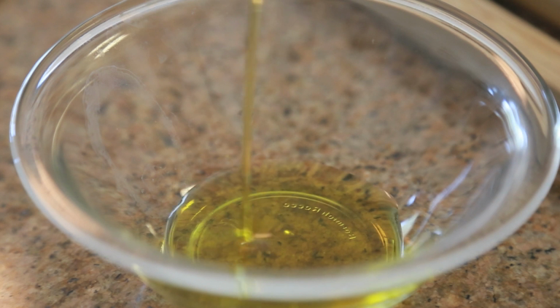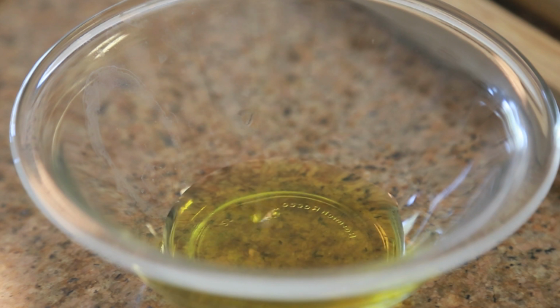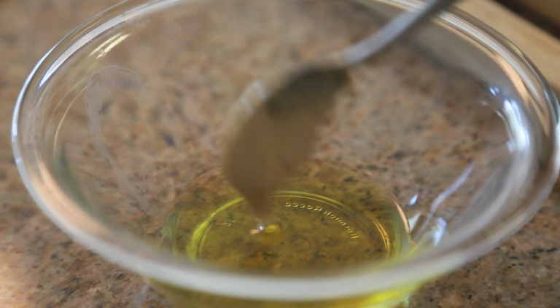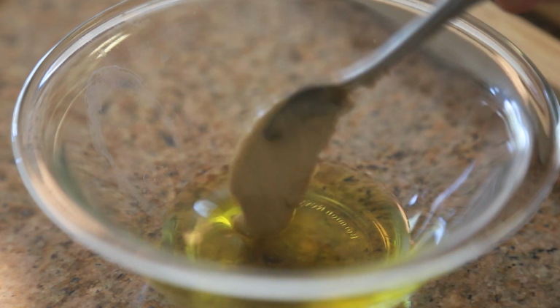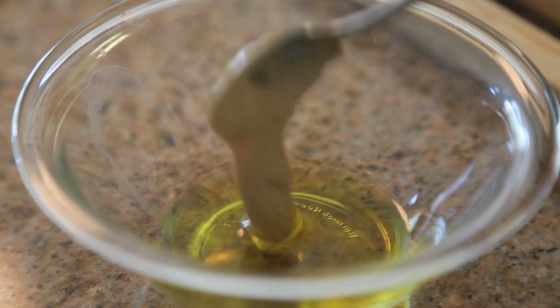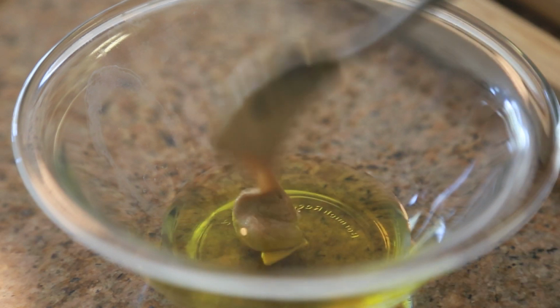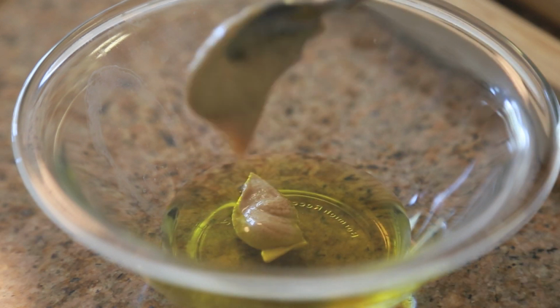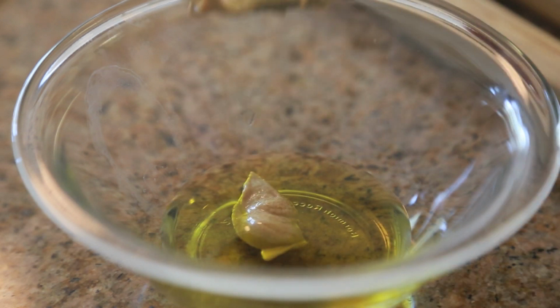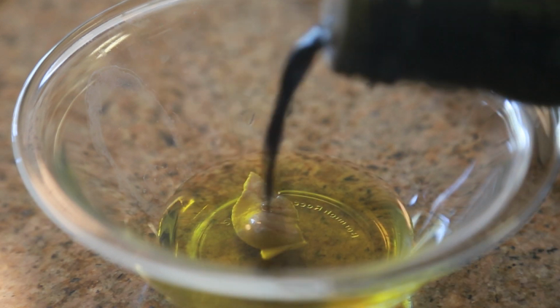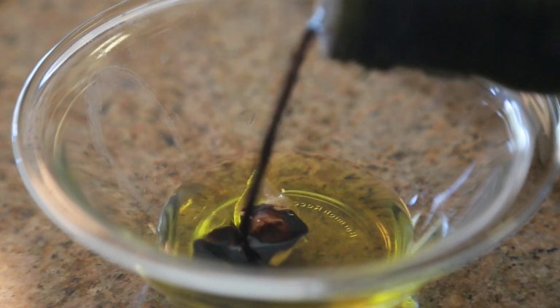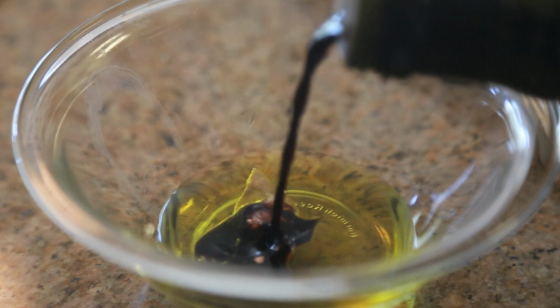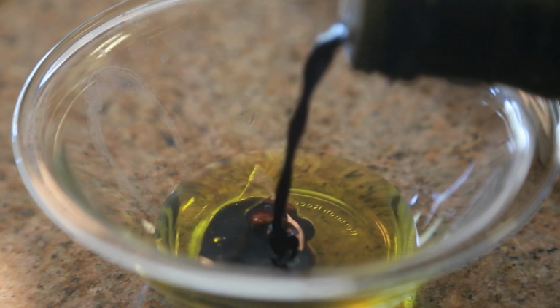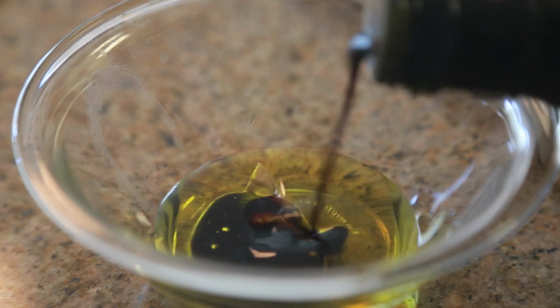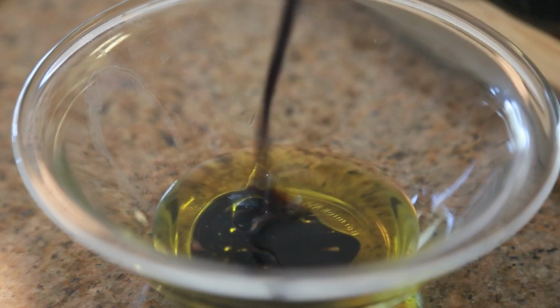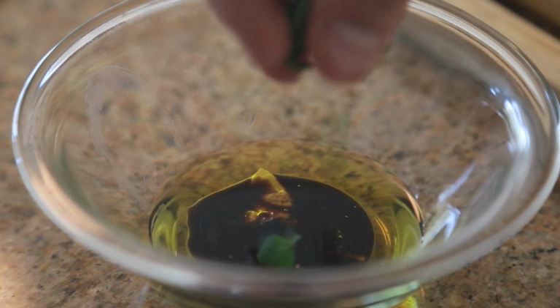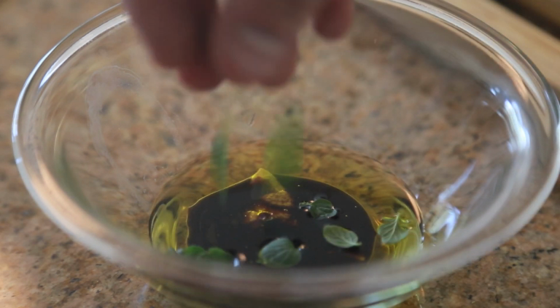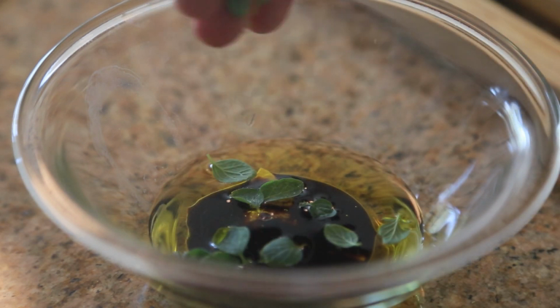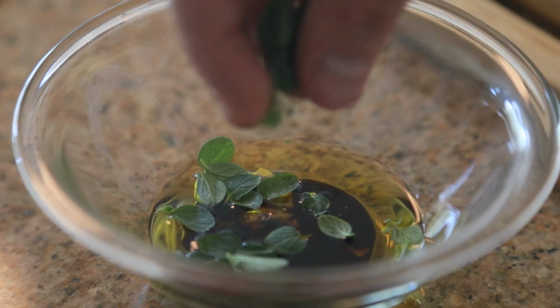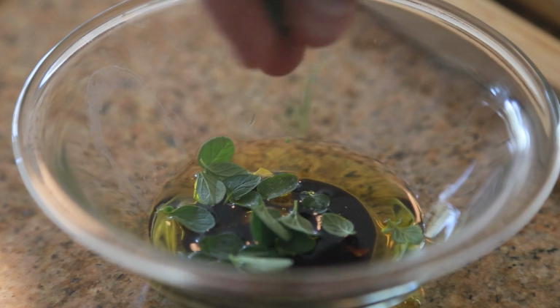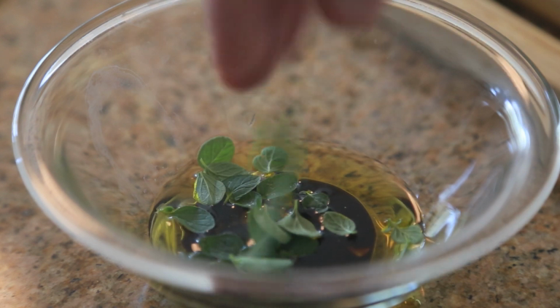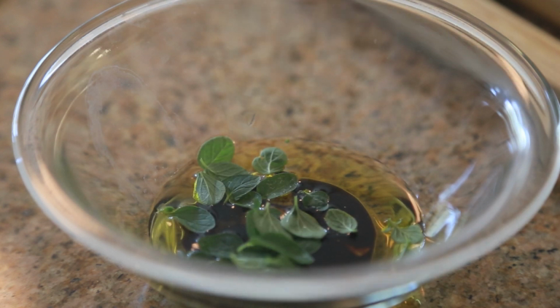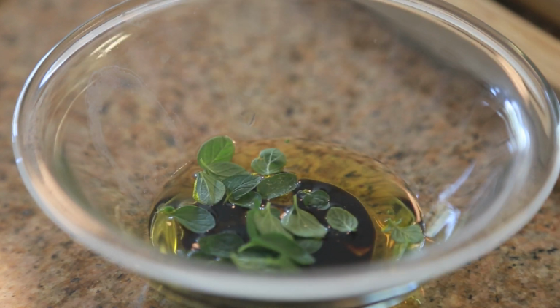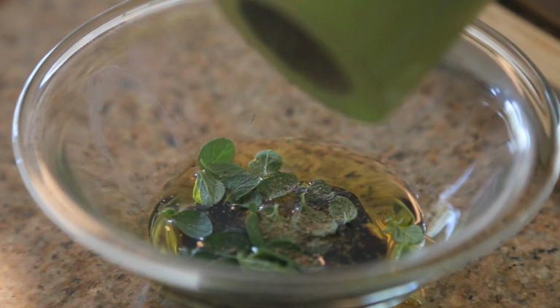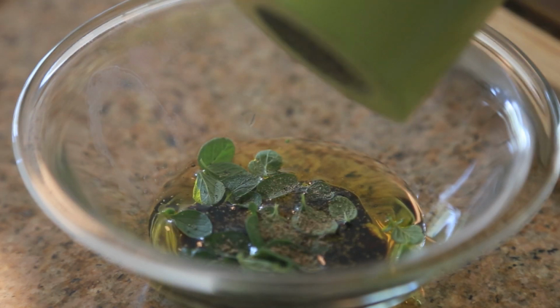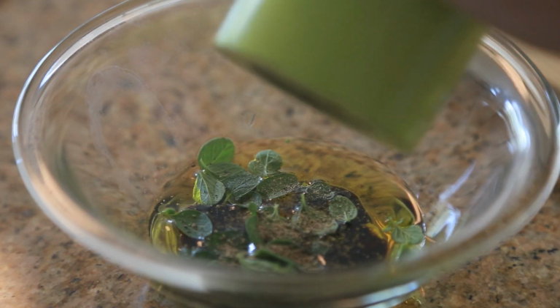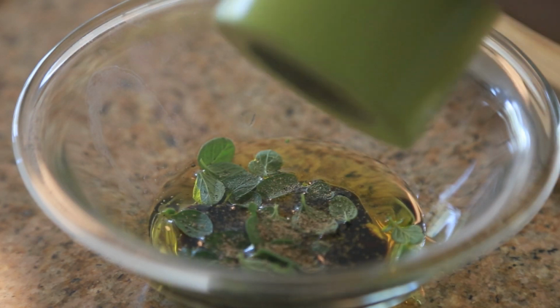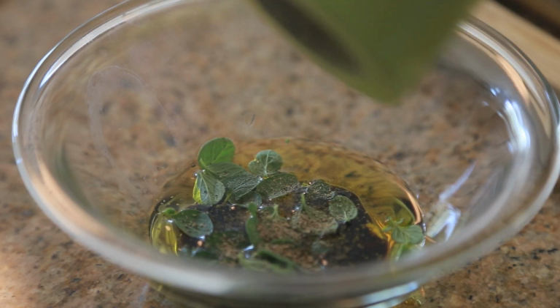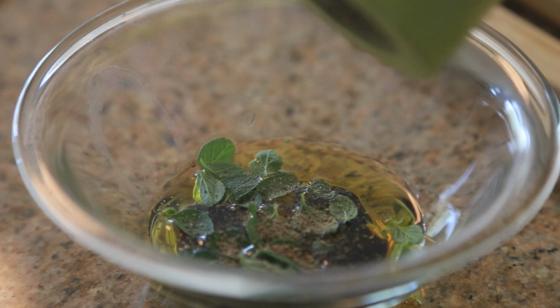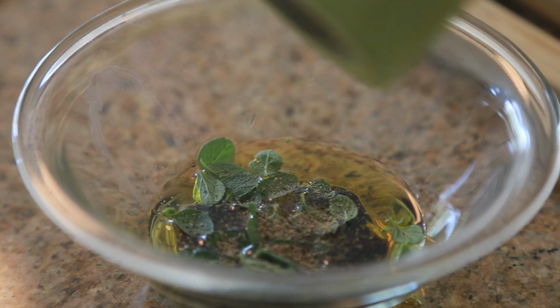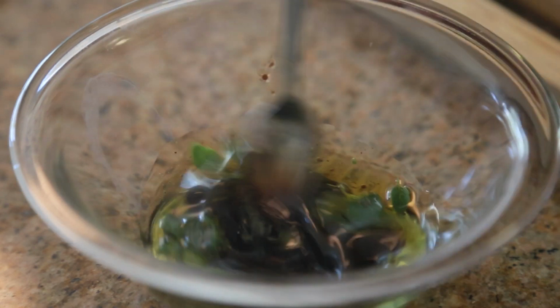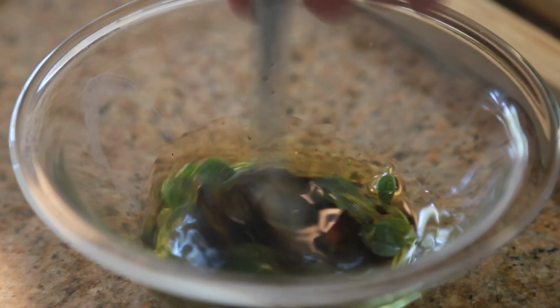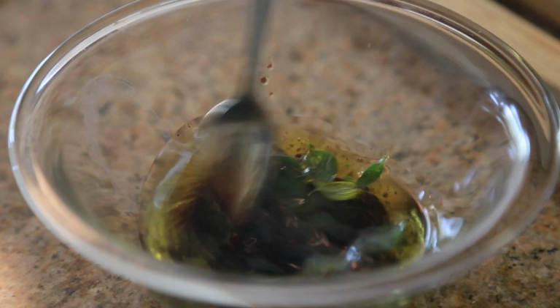For this broken vinaigrette, you're going to whisk together olive oil, balsamic vinegar, some Dijon mustard, fresh oregano leaves, and fresh cracked black pepper — and this will be the finishing touches to the salad.